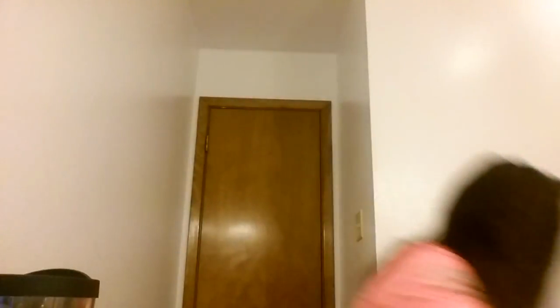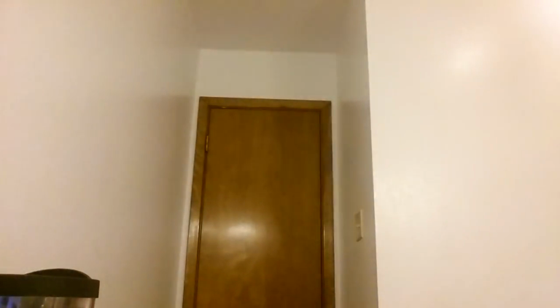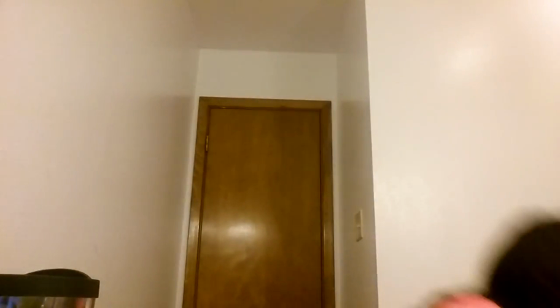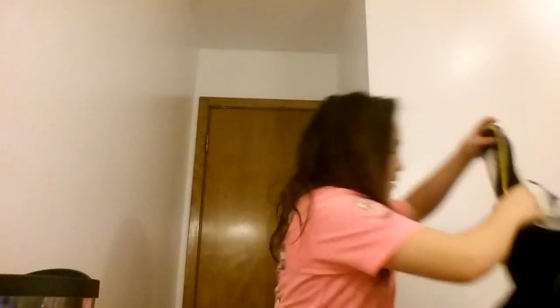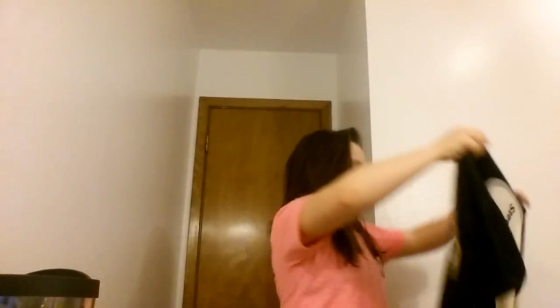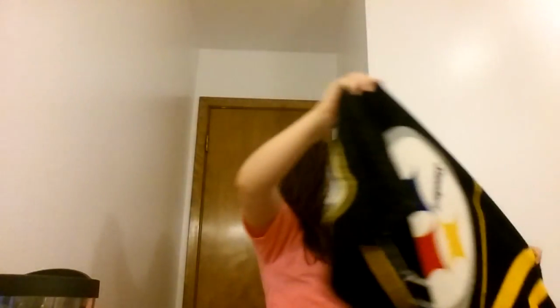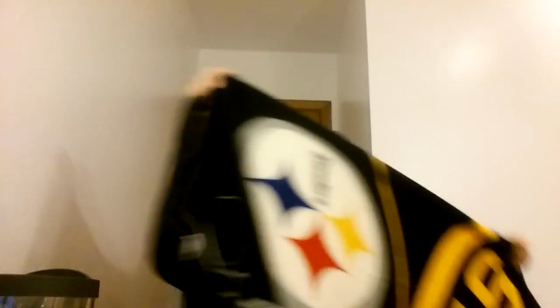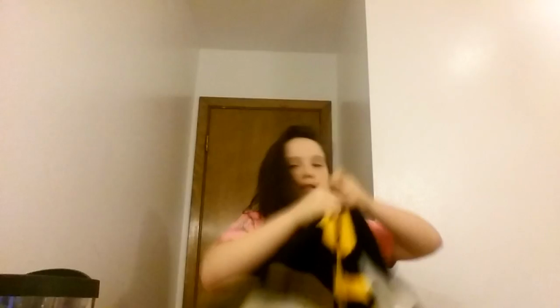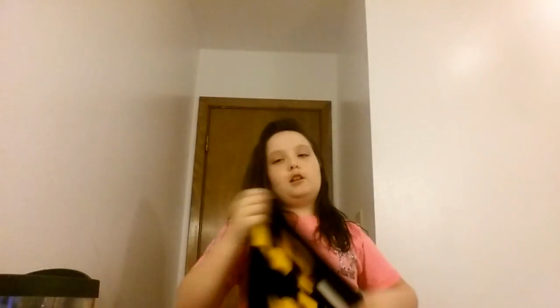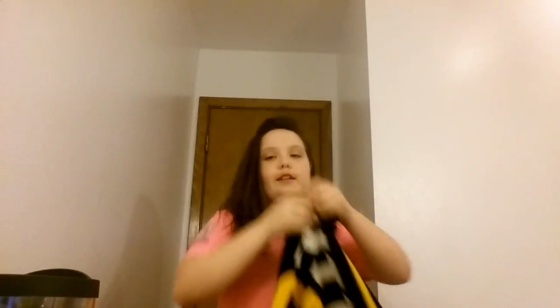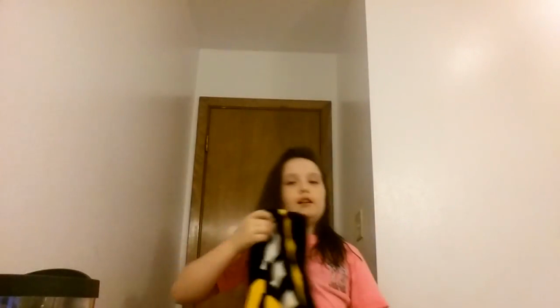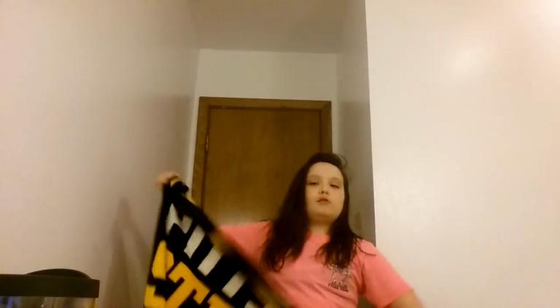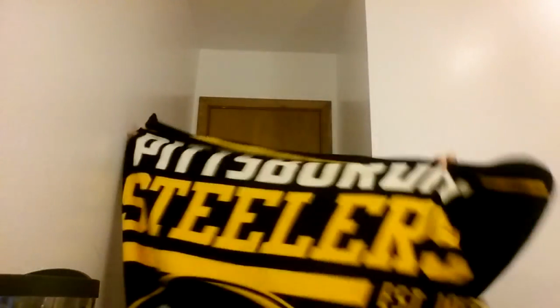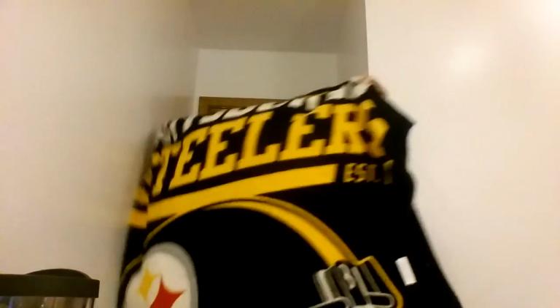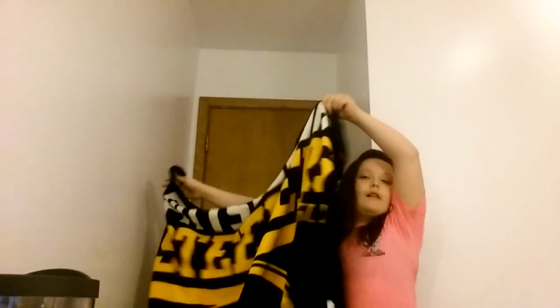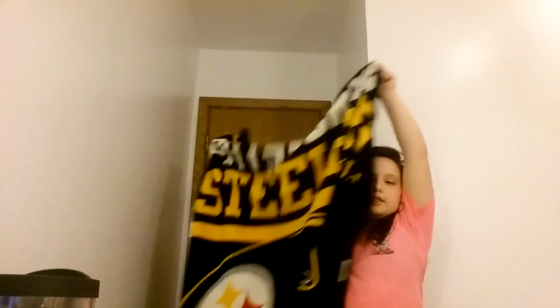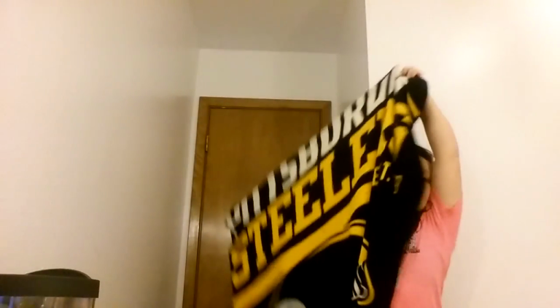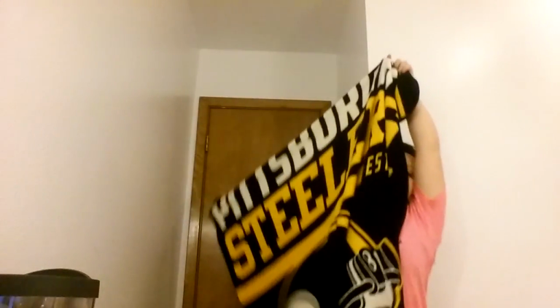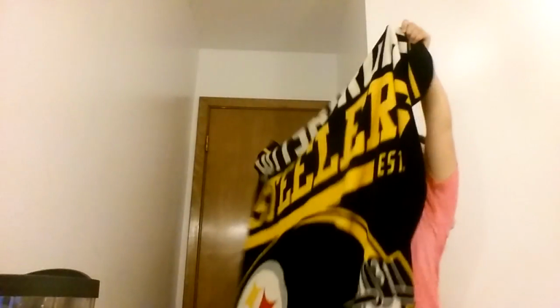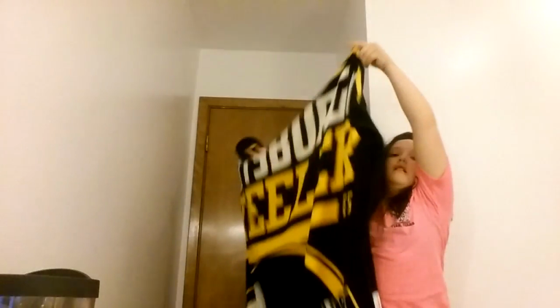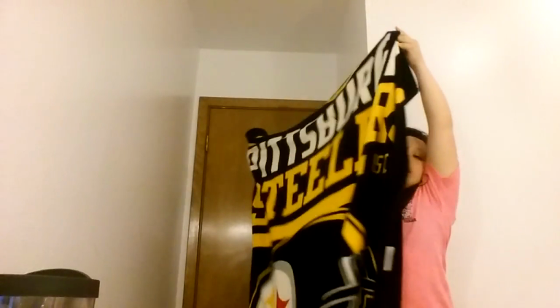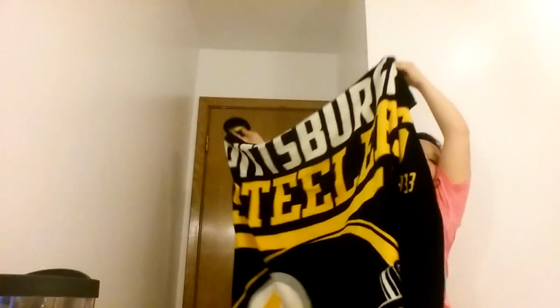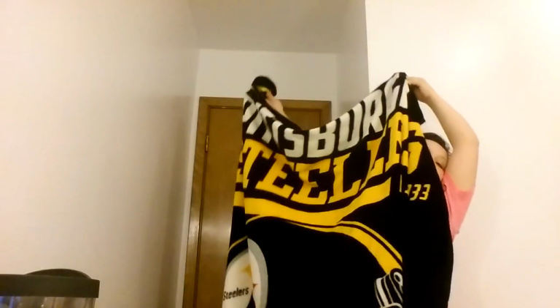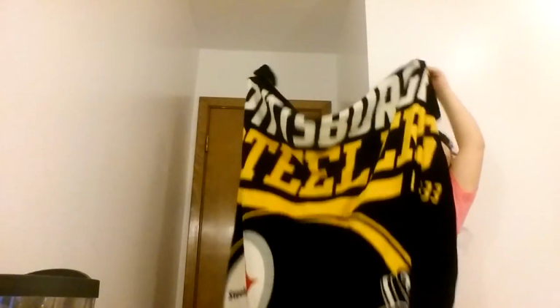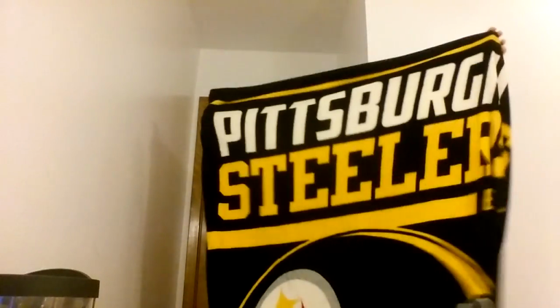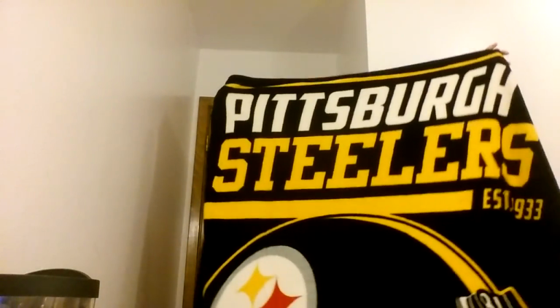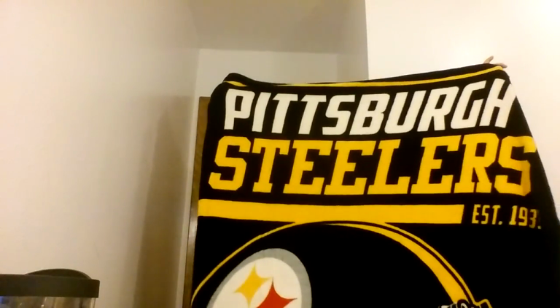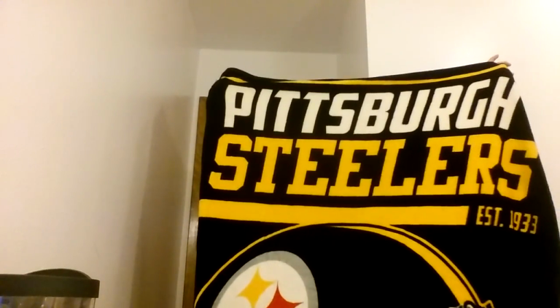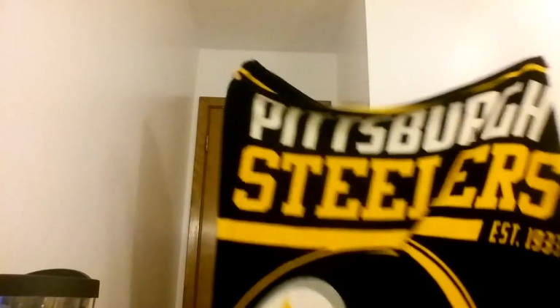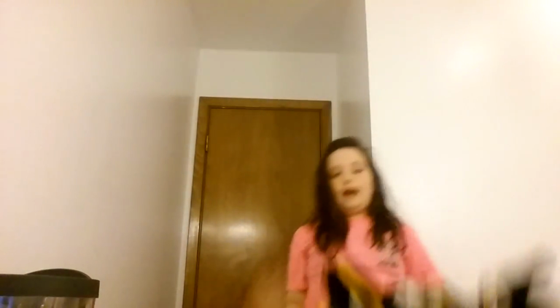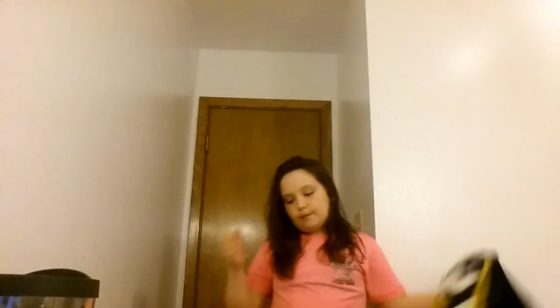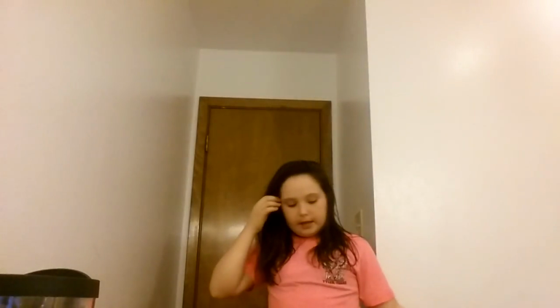And then I got this Pittsburgh Steelers blanket. It's so soft. I don't know if you can see that in the frame — you probably can't. I can't lift it up any higher than this. But yeah, that's my blanket.